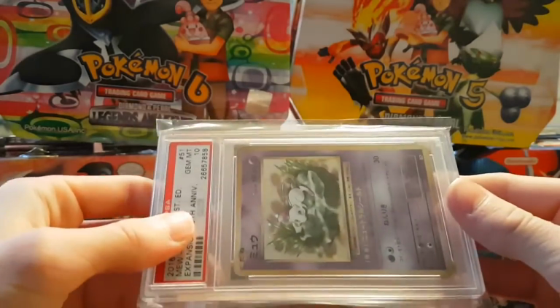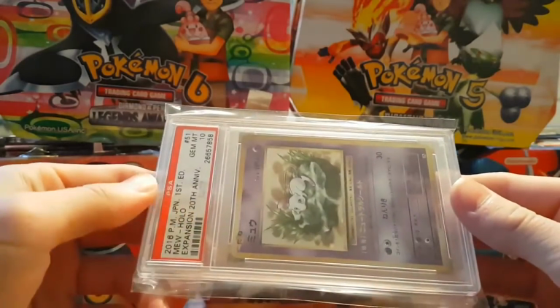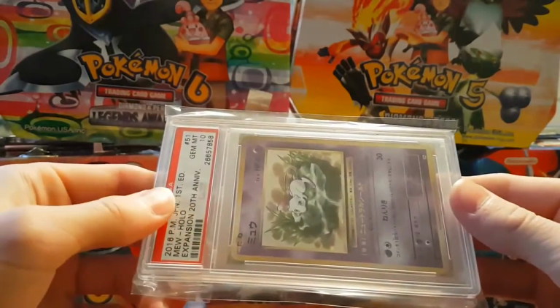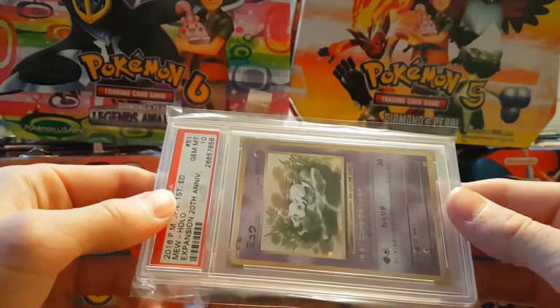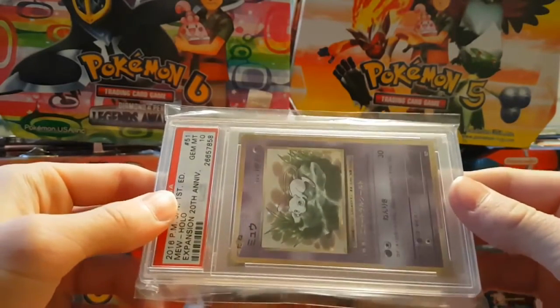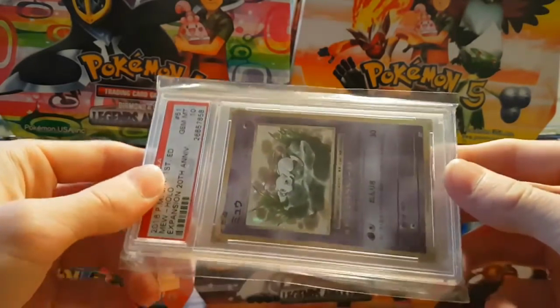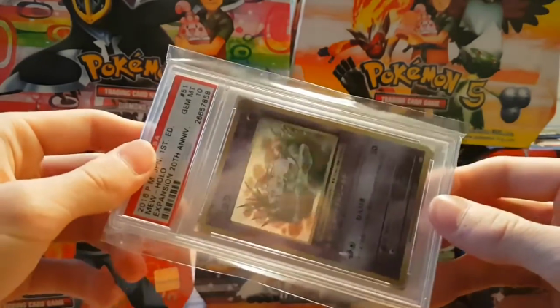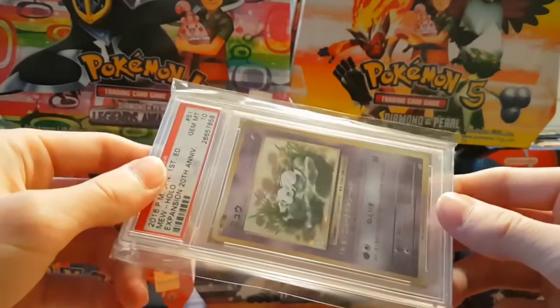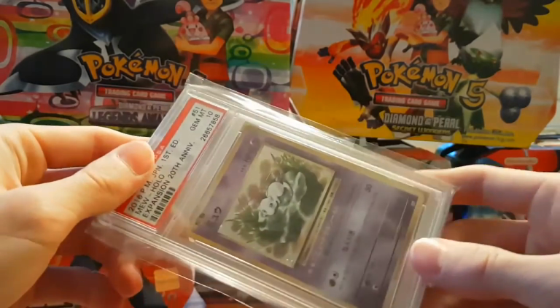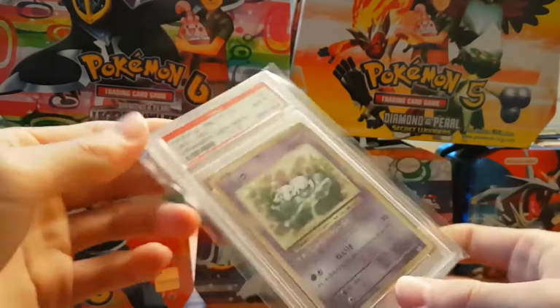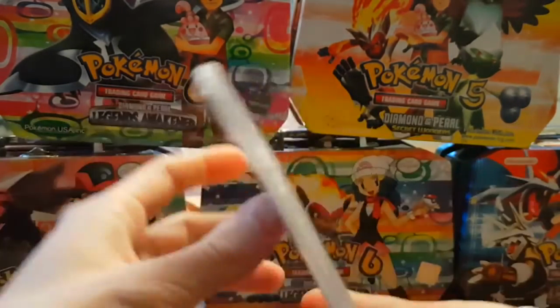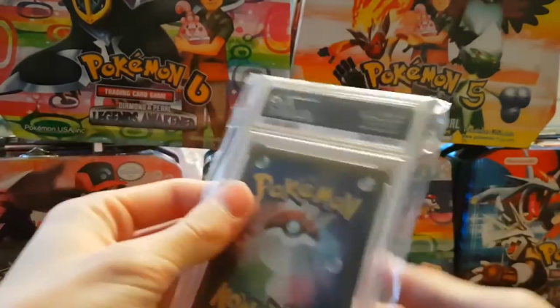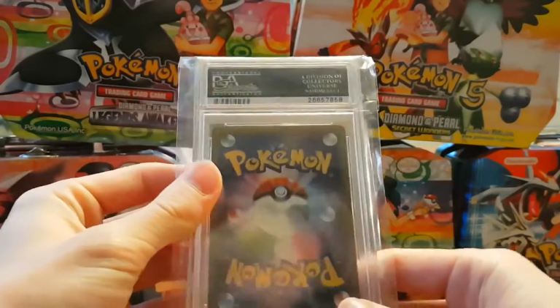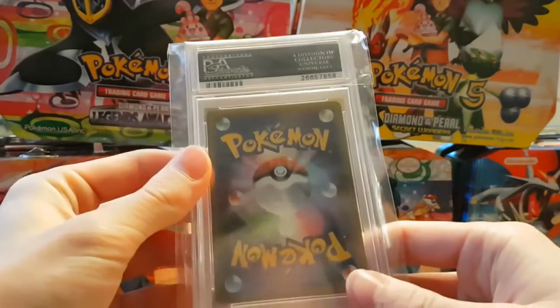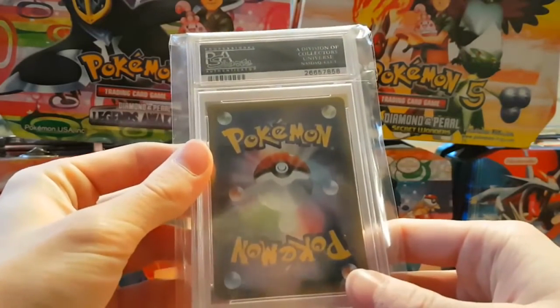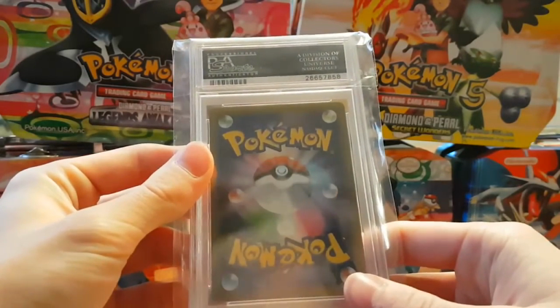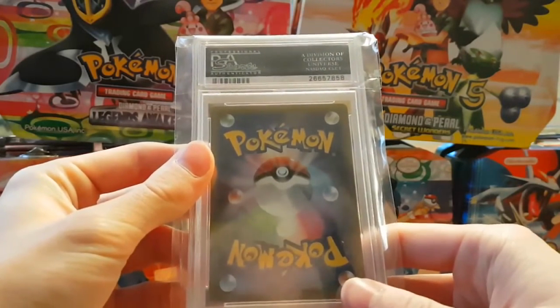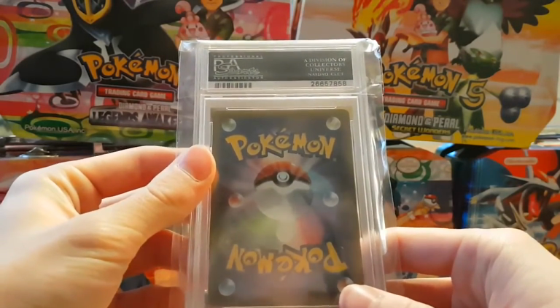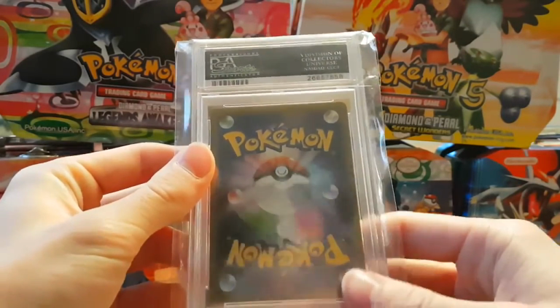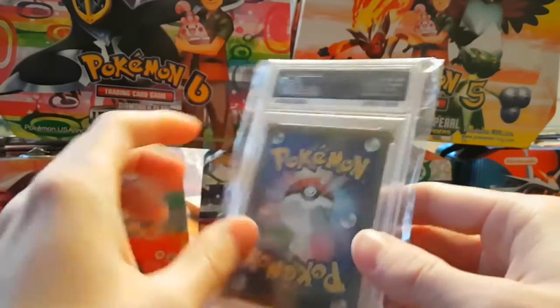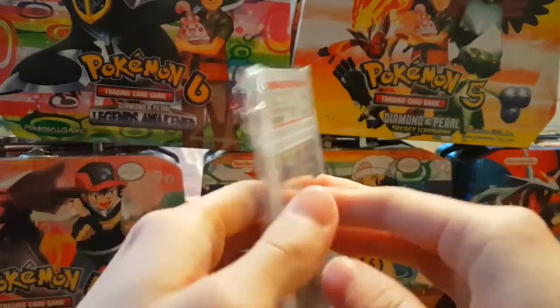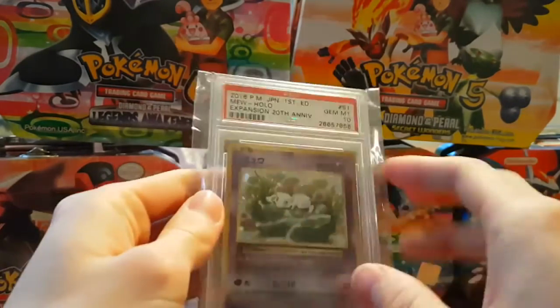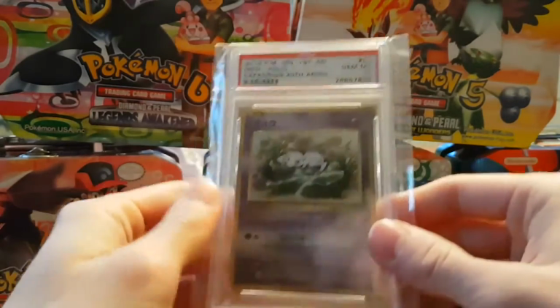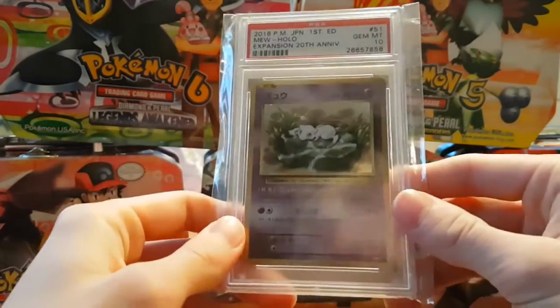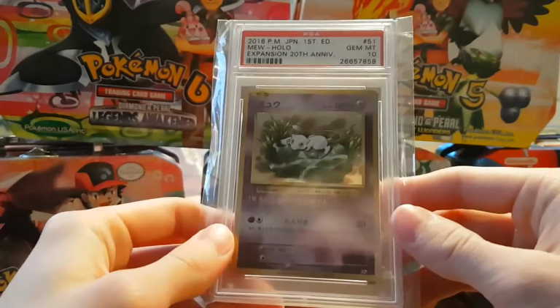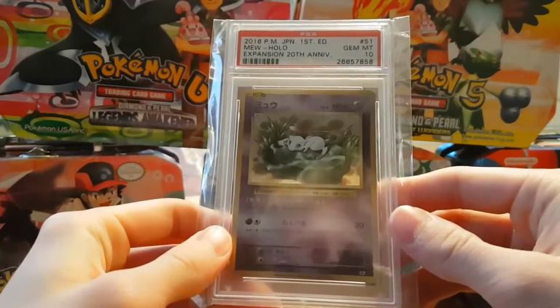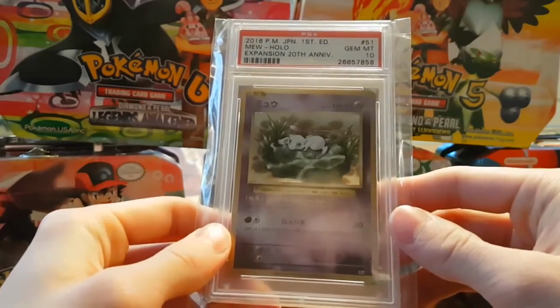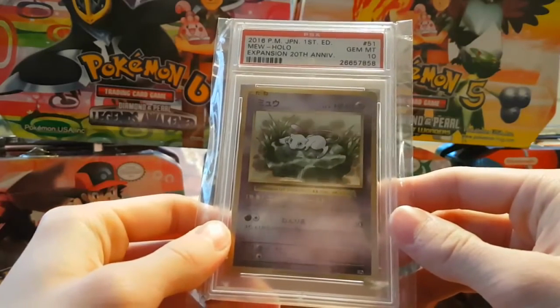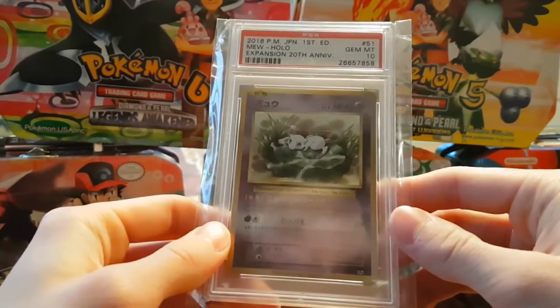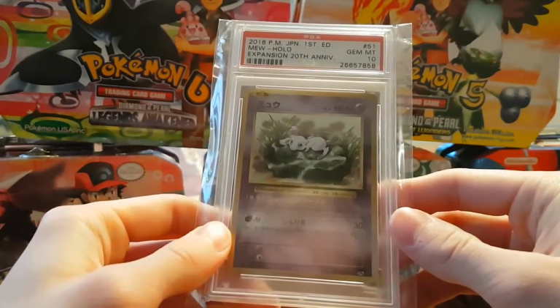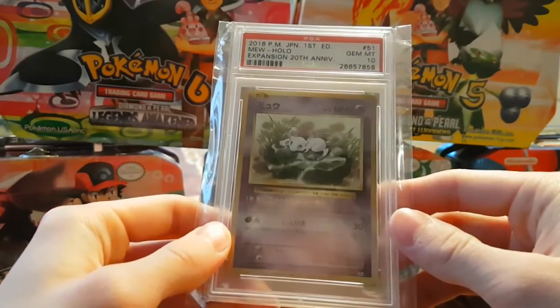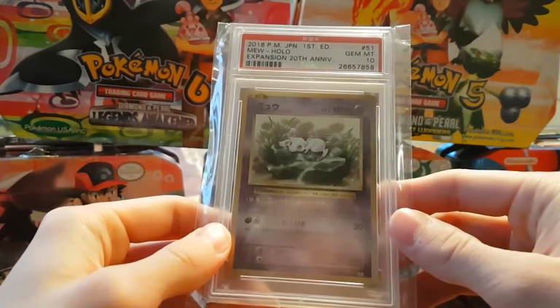I'm going to leave it in this plastic. But look at this guys, look at this. I hope you guys enjoyed this crazy gem mint 10.